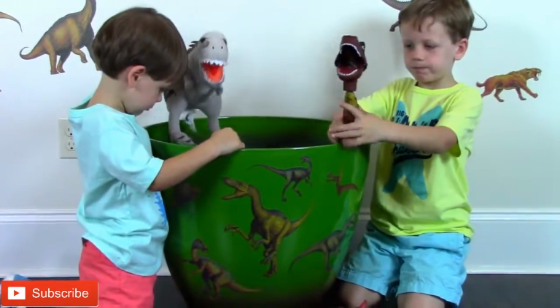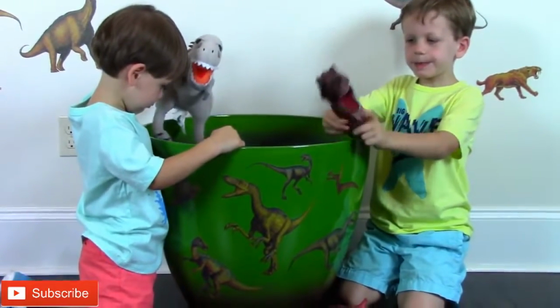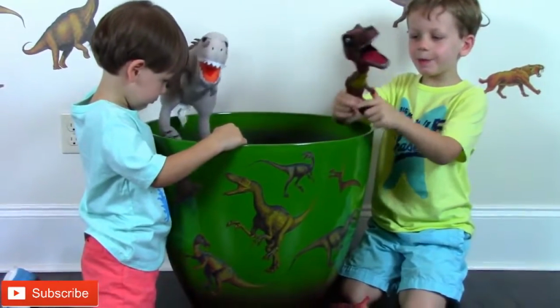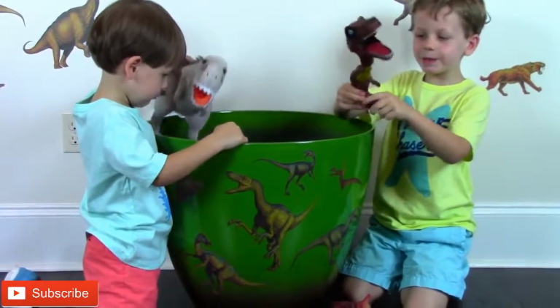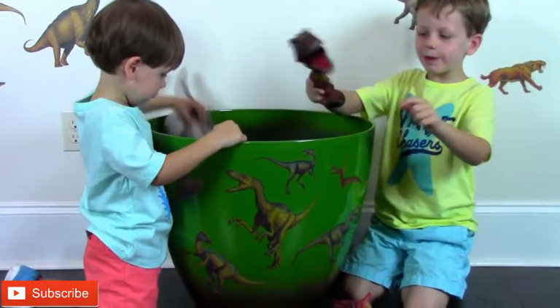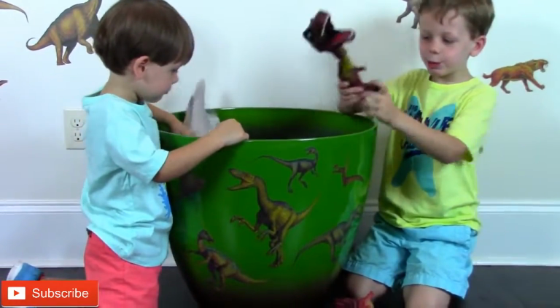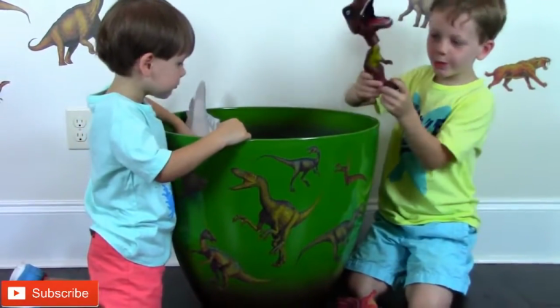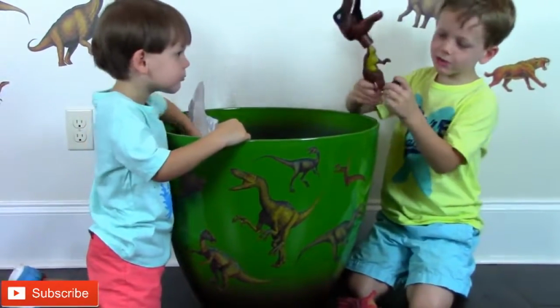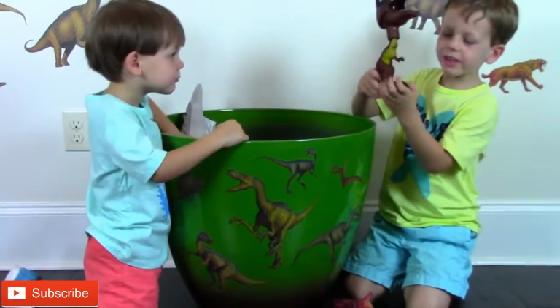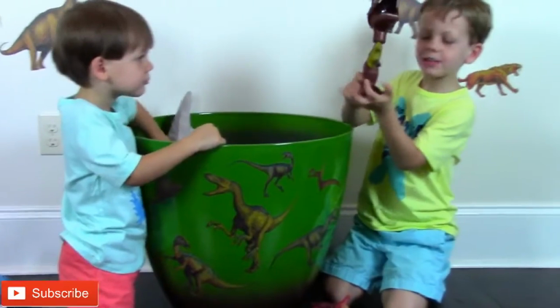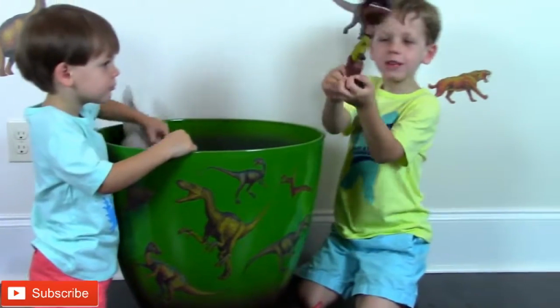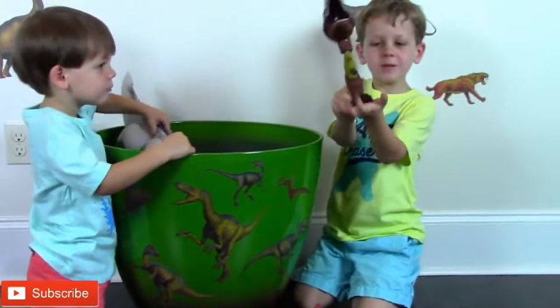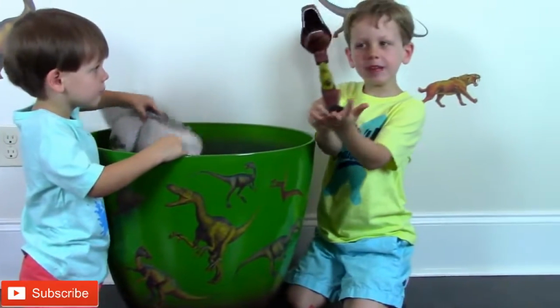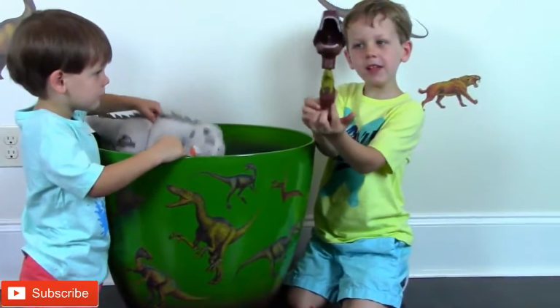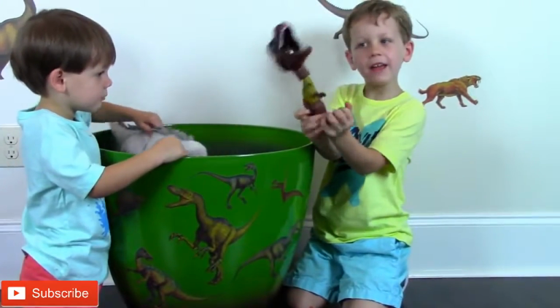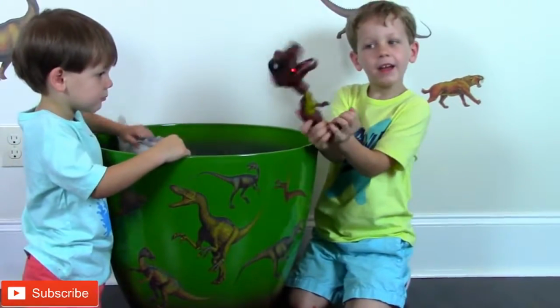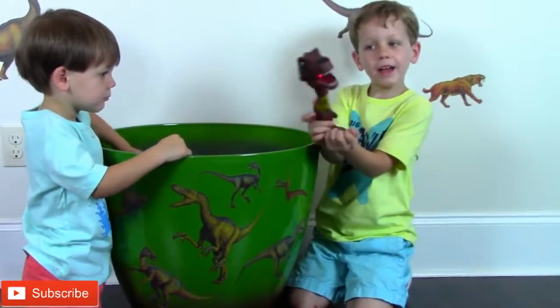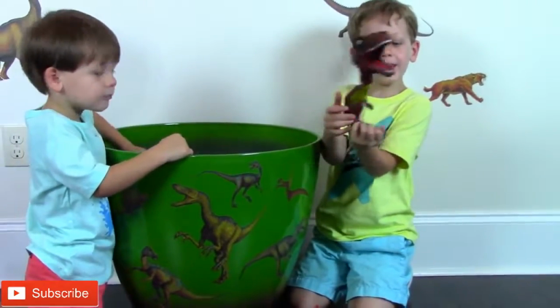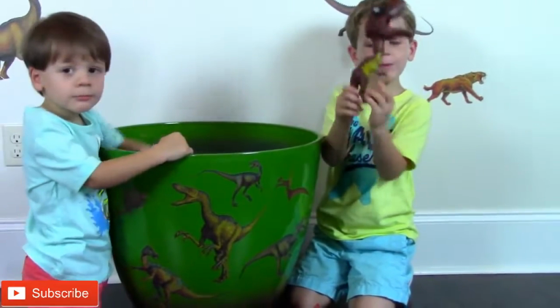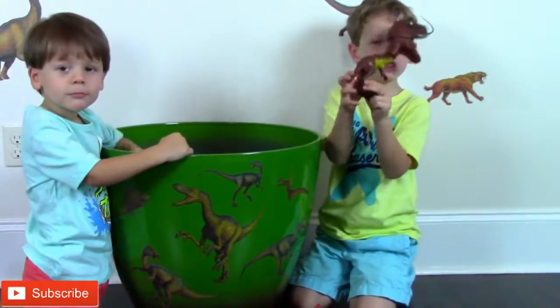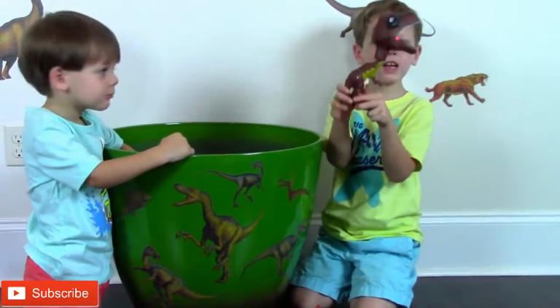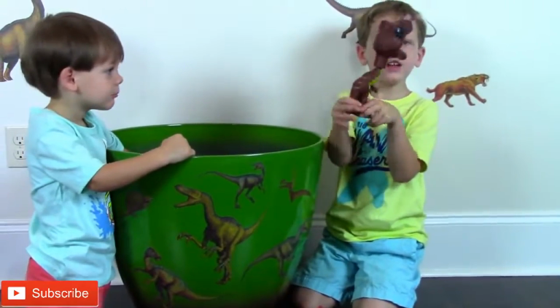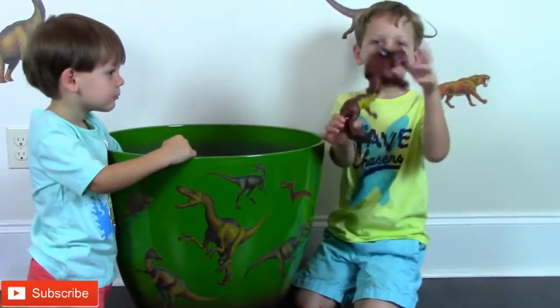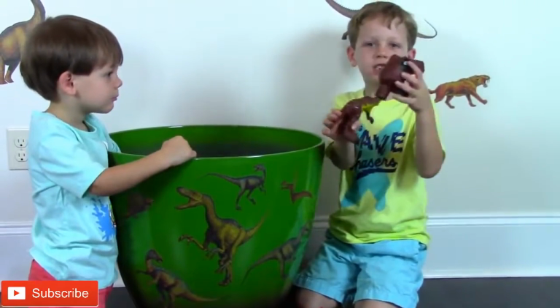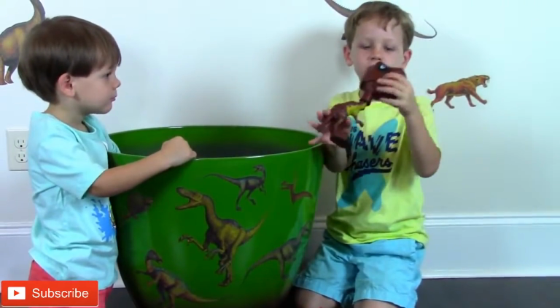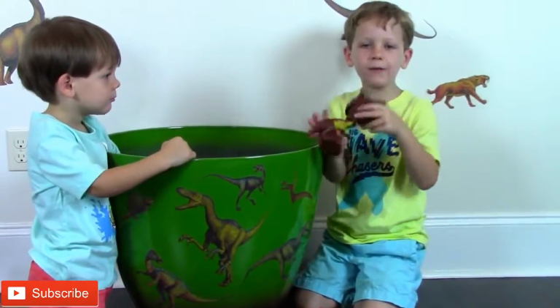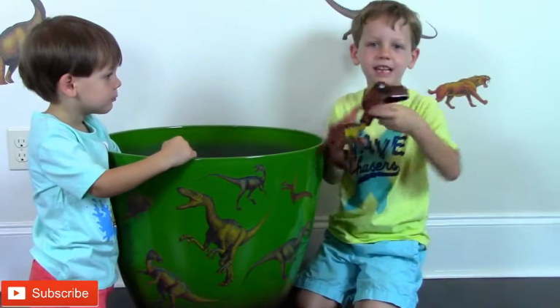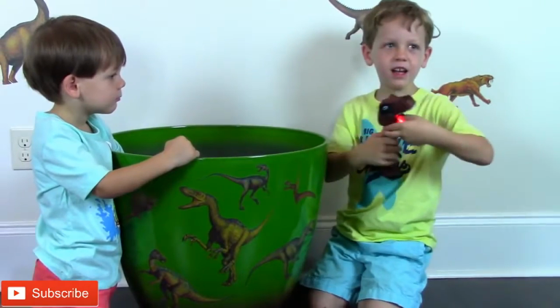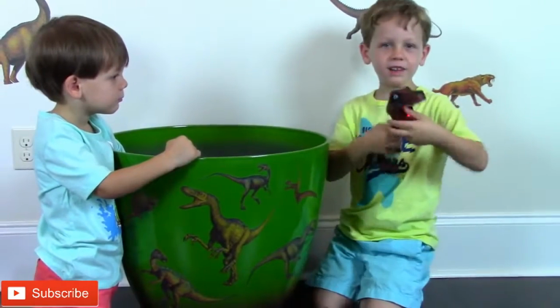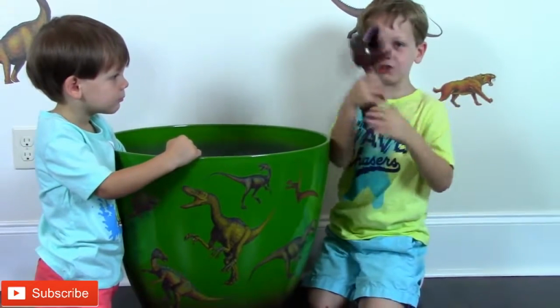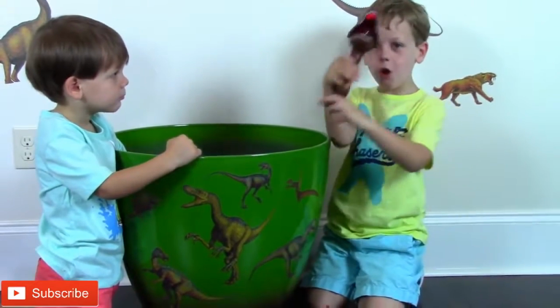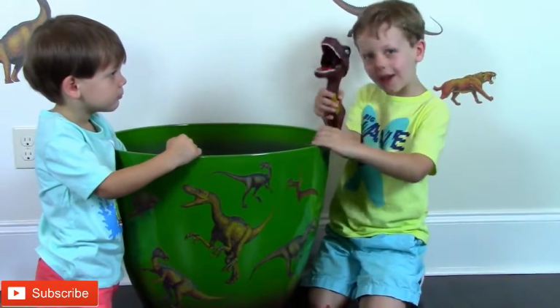So this Tyrannosaurus Rex only has one big leg. And if you push the tail, you can snap and make a little noise.